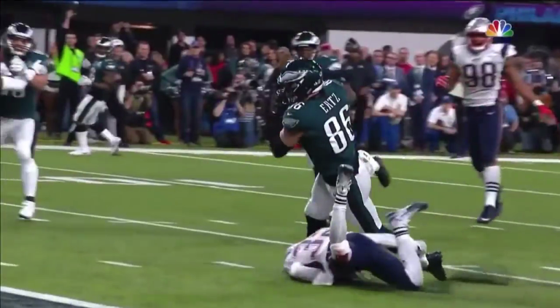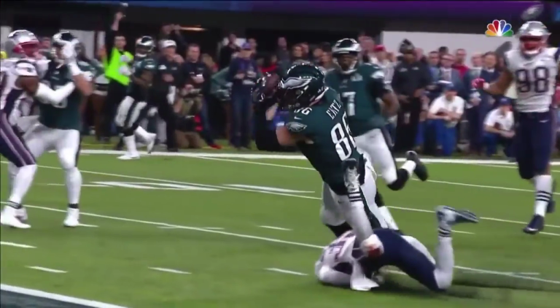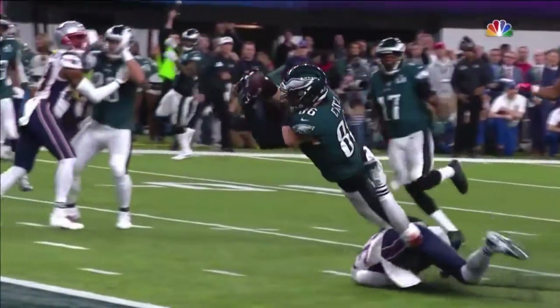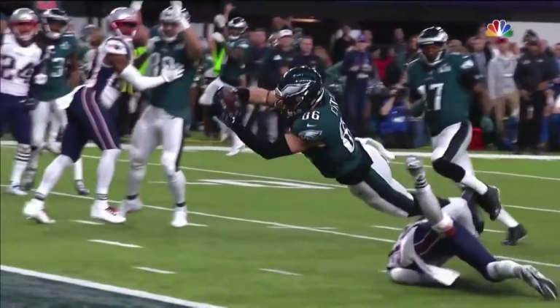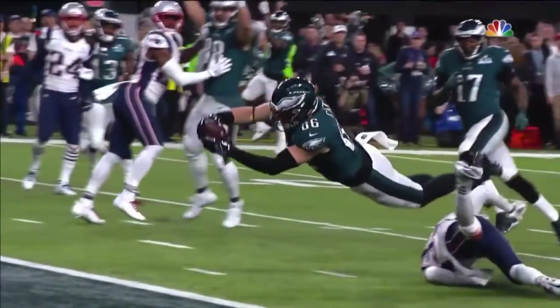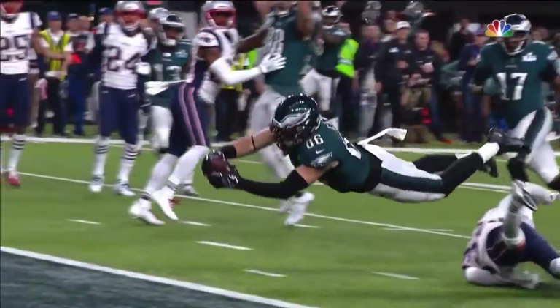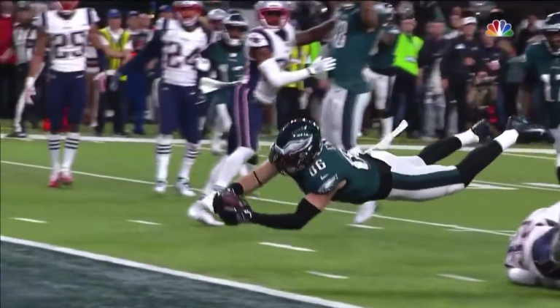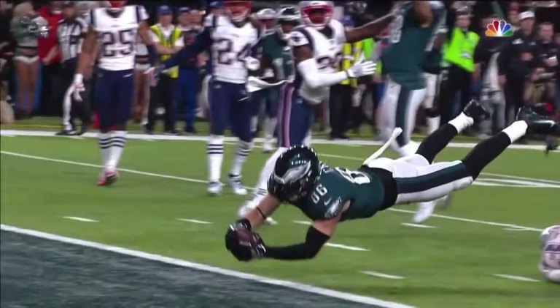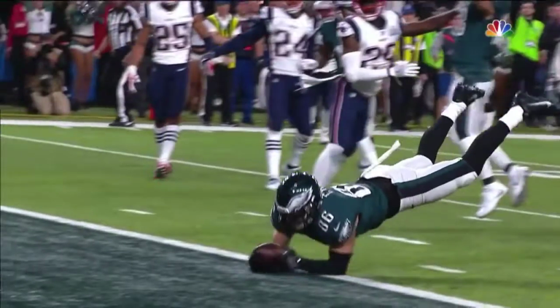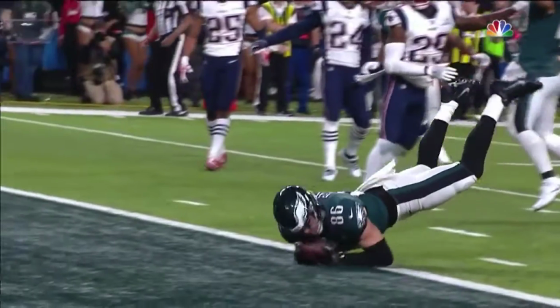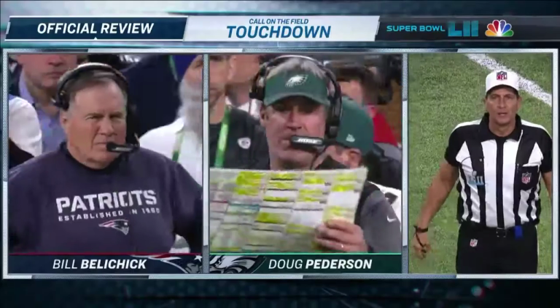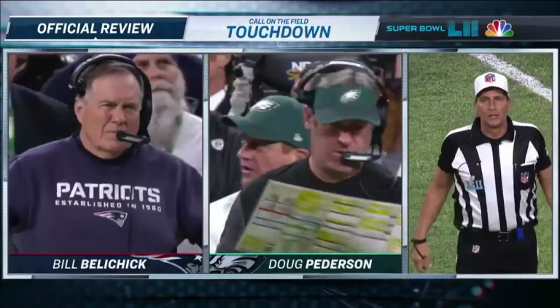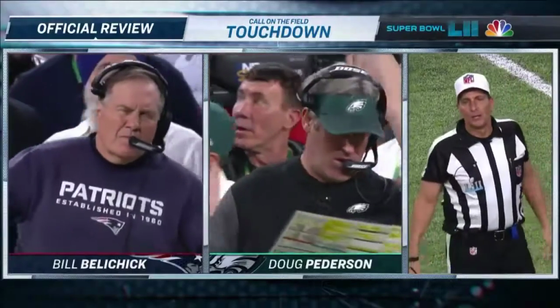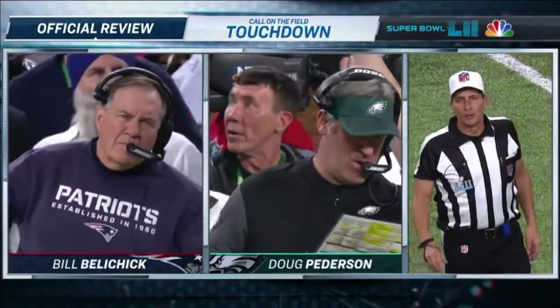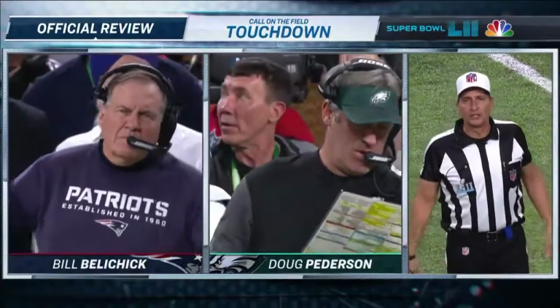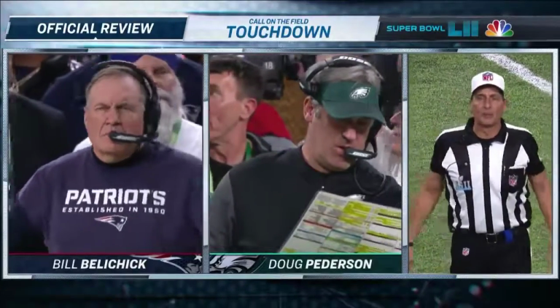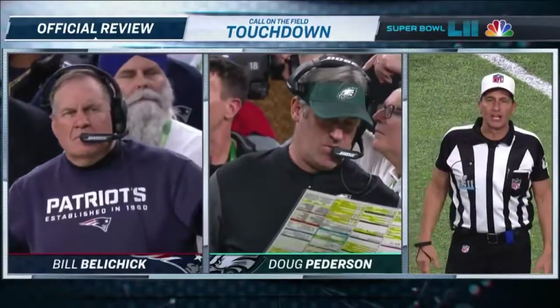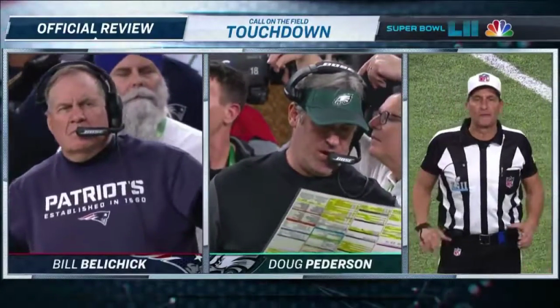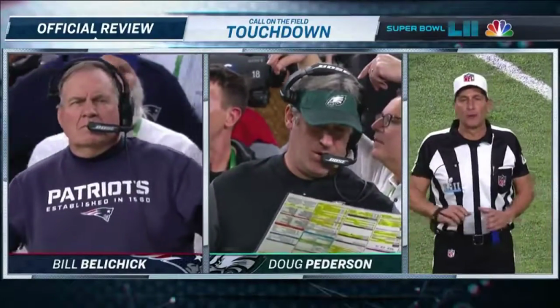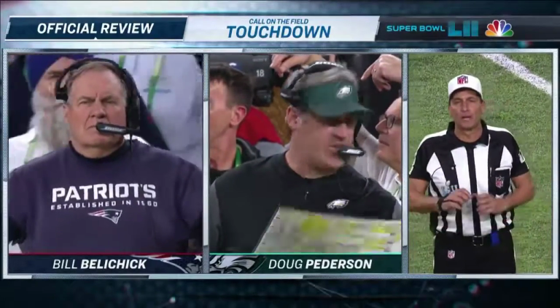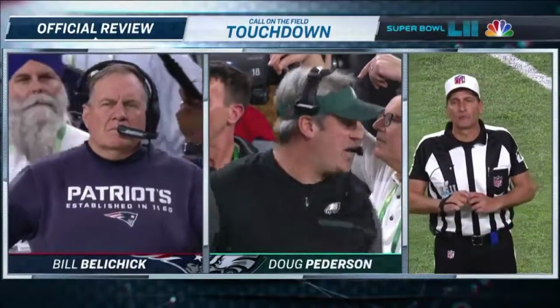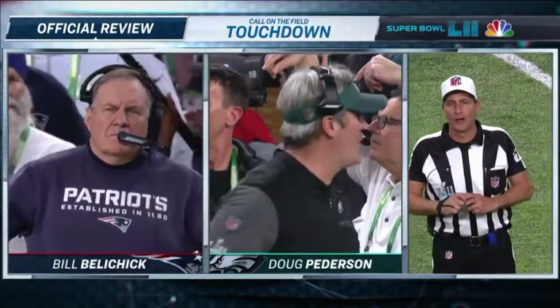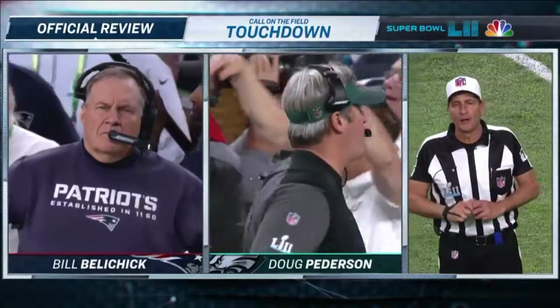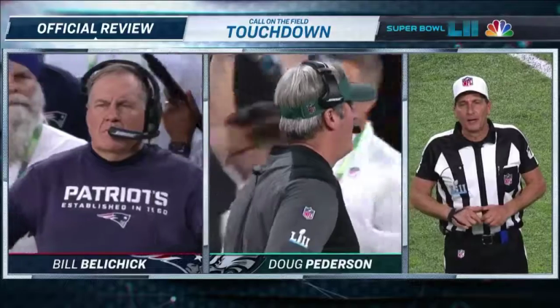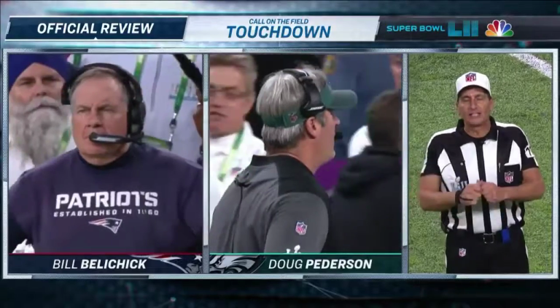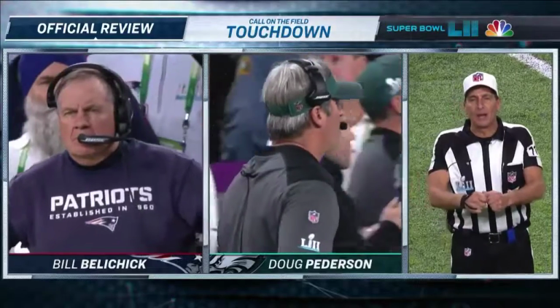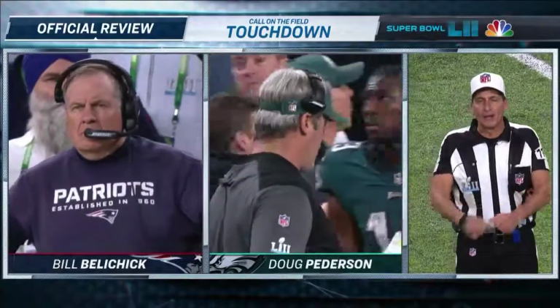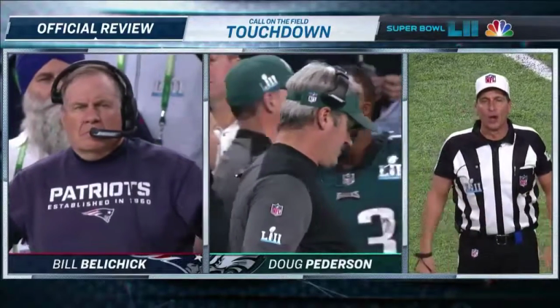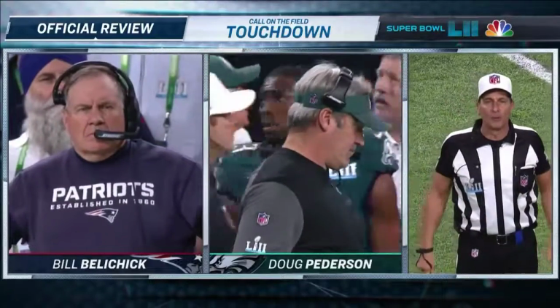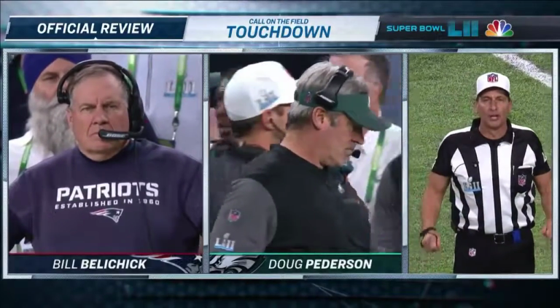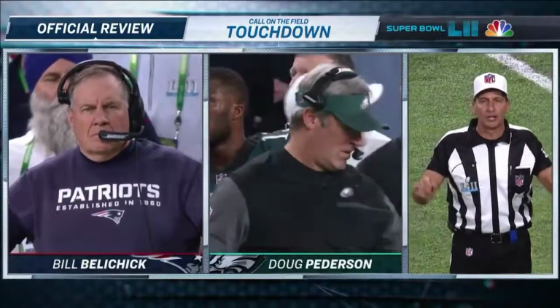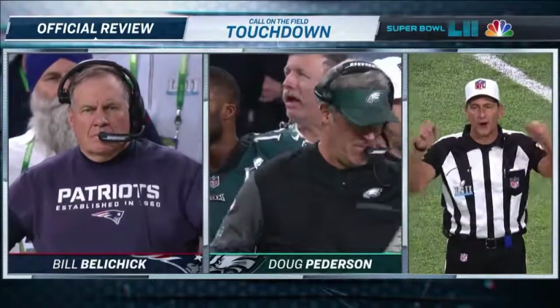Zach Ertz — the ball came out. Does he control it? The receiver possesses the football, becomes a runner, breaks the plane of the goal line. The ruling is confirmed.